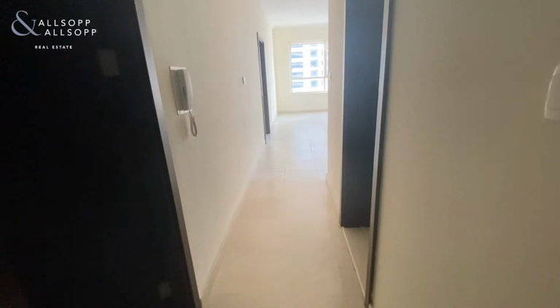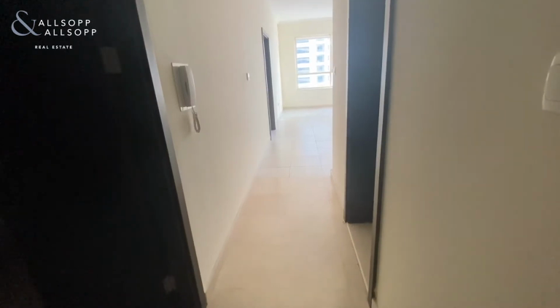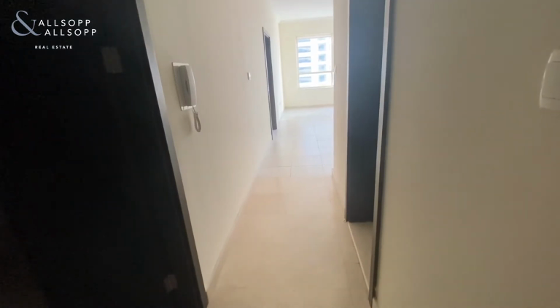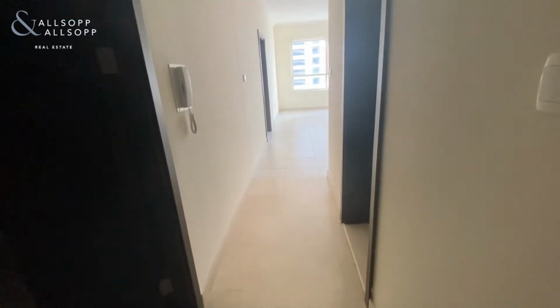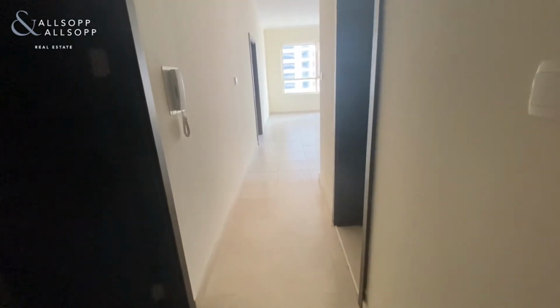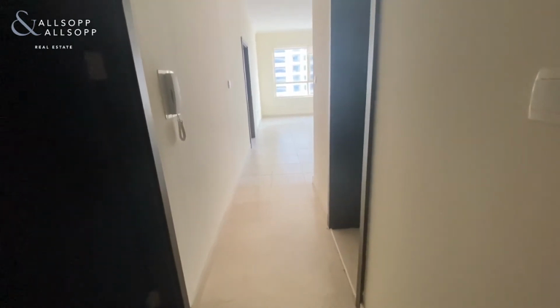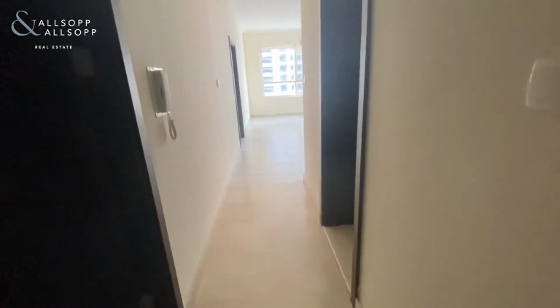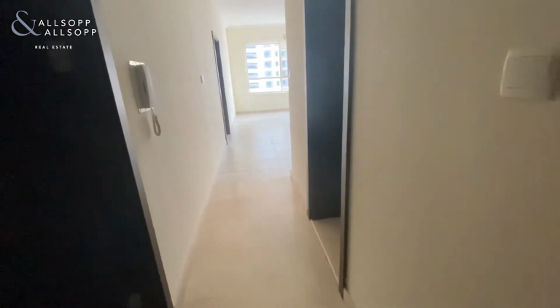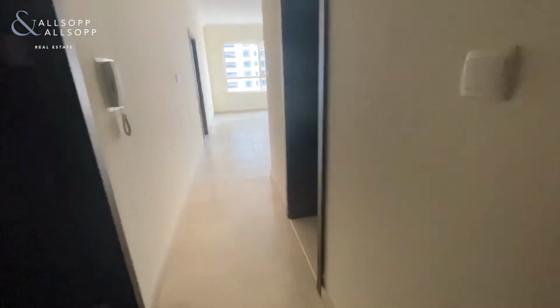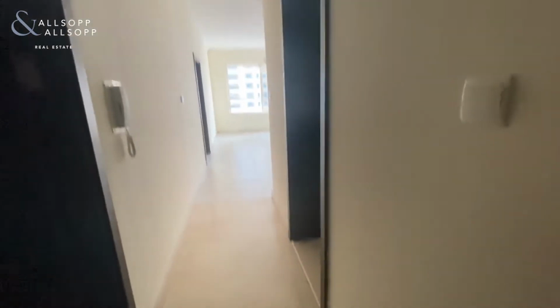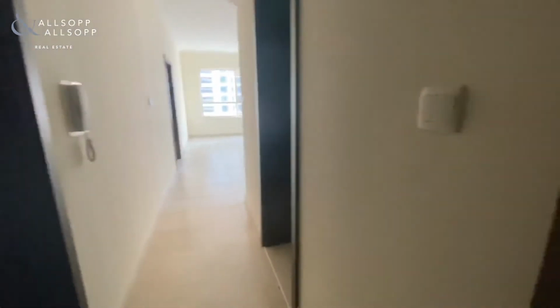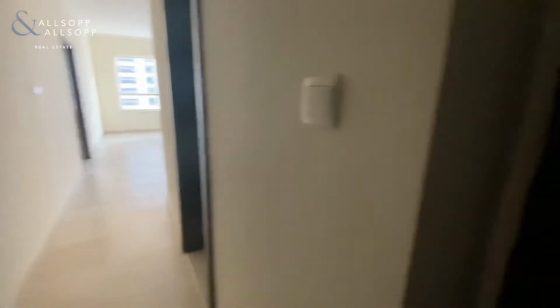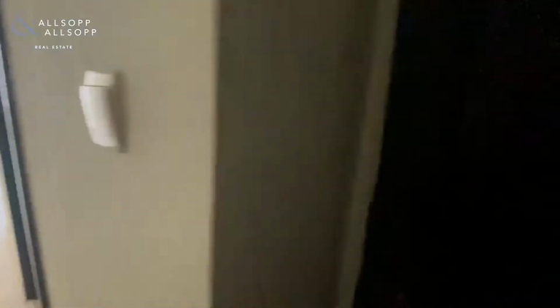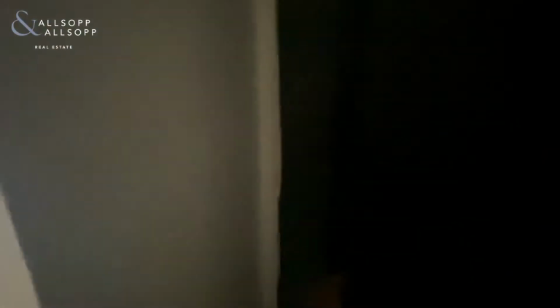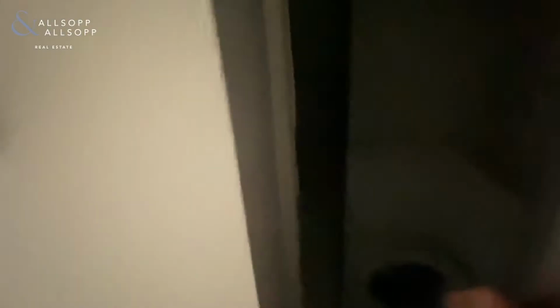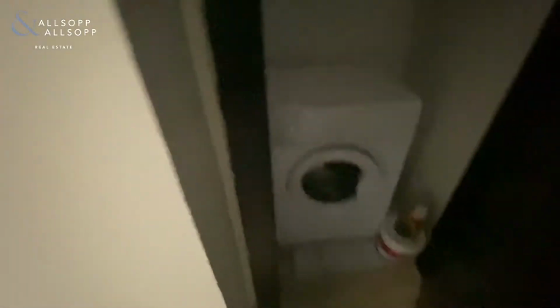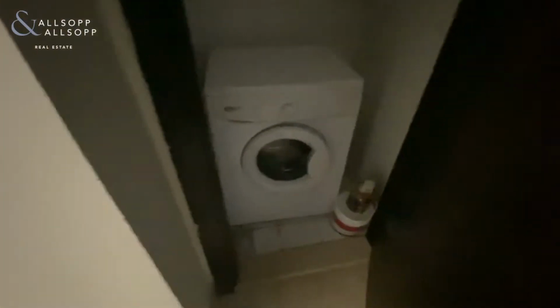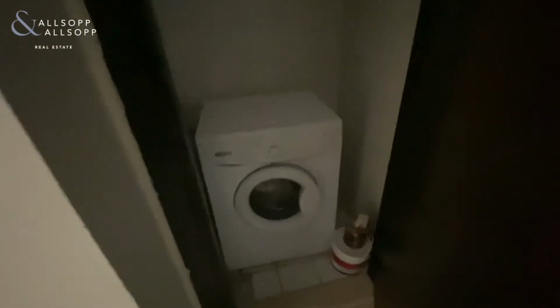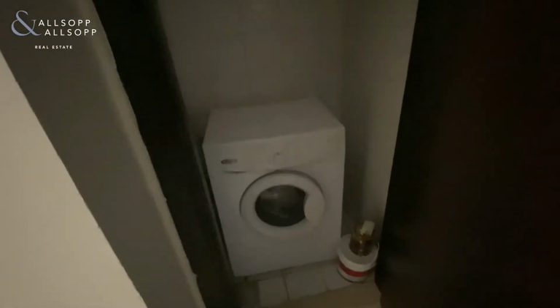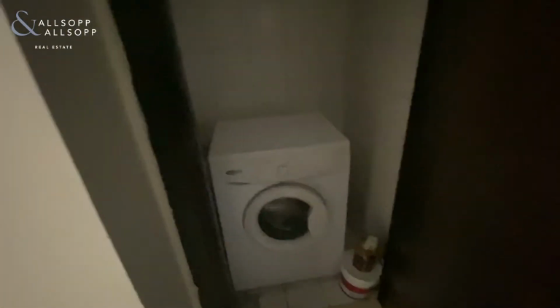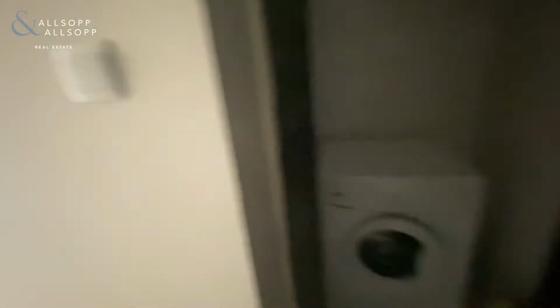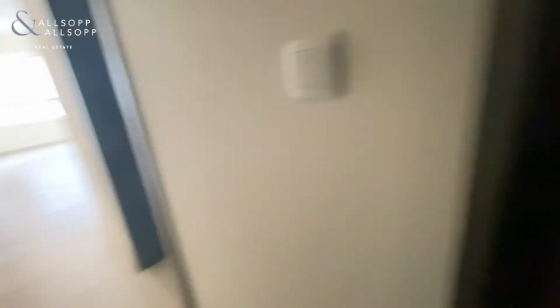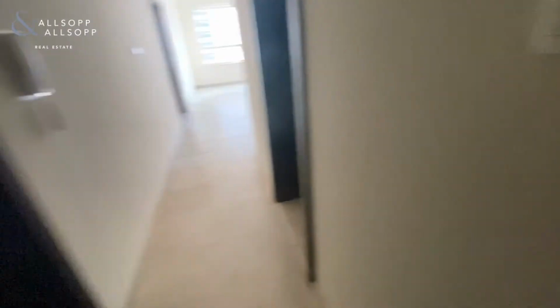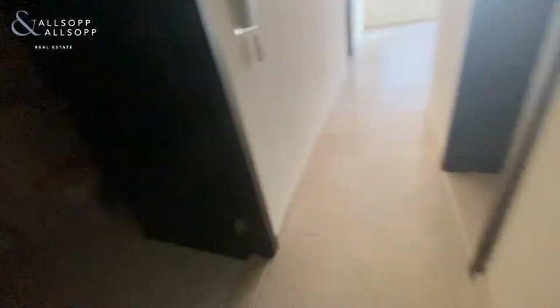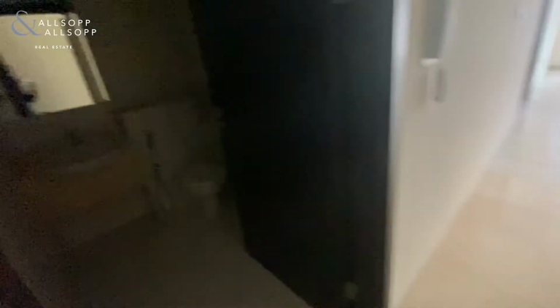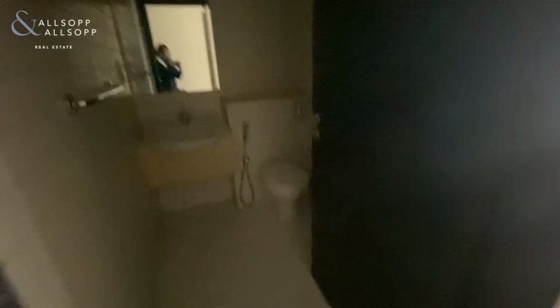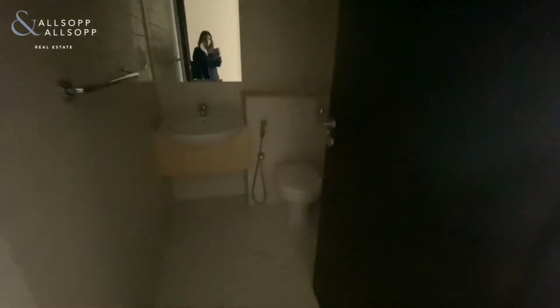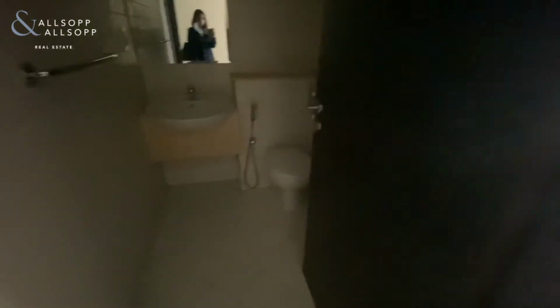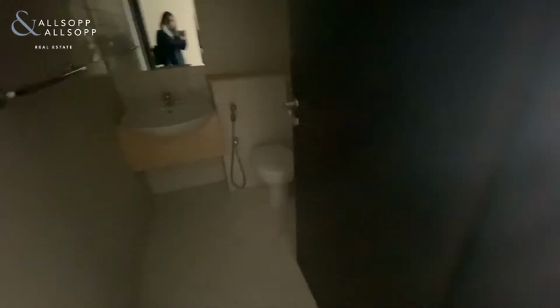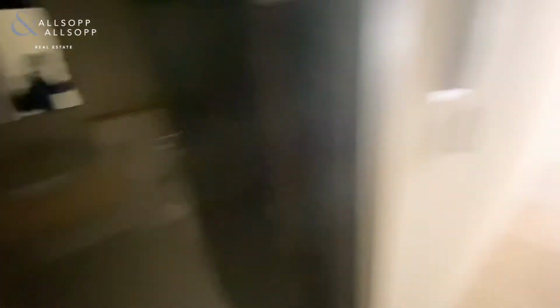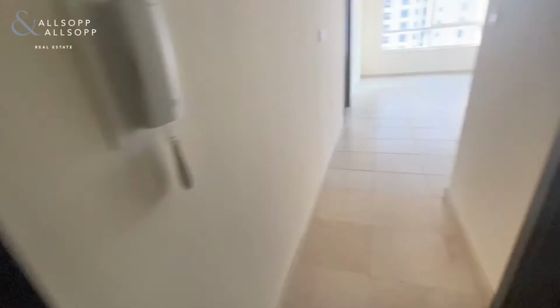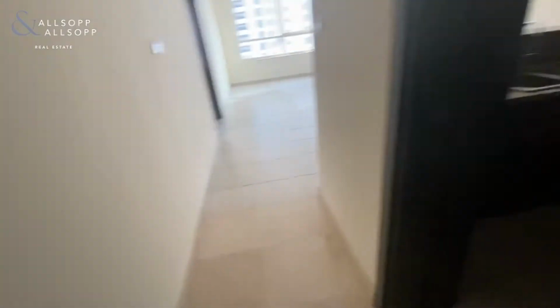Here you have a one-bedroom unfurnished apartment in Marina Keys West. As you come through, on the right you've got your utility cupboard with your washing machine, and then on the left you have your guest WC.